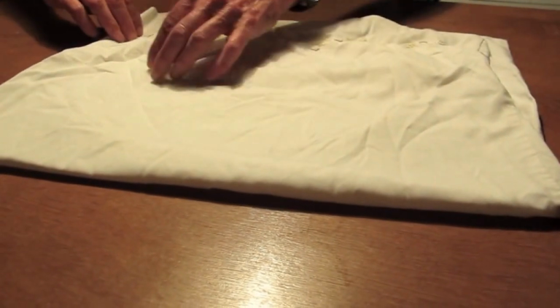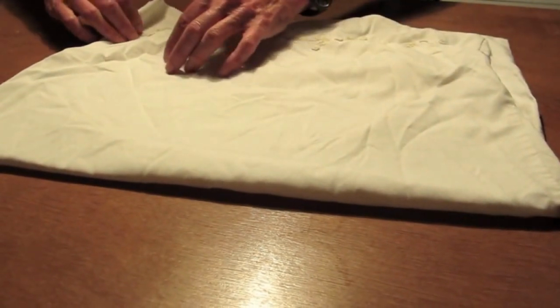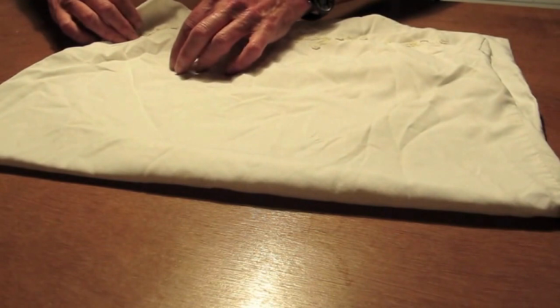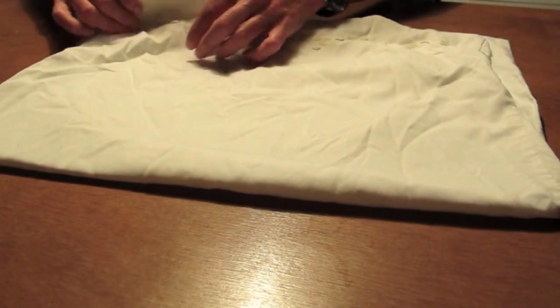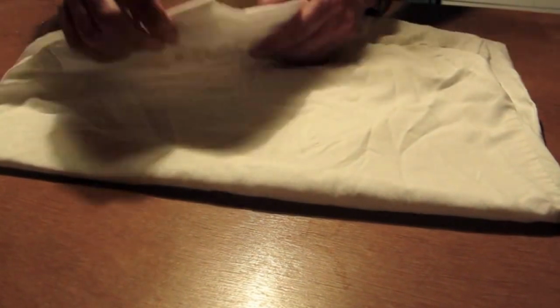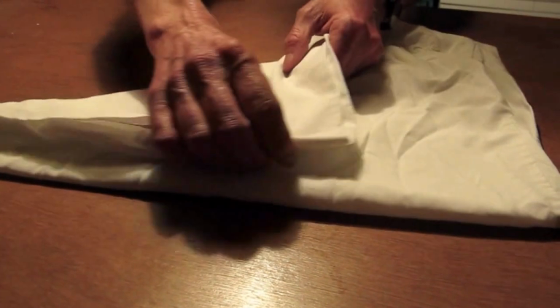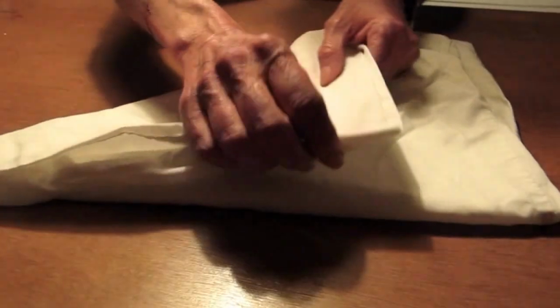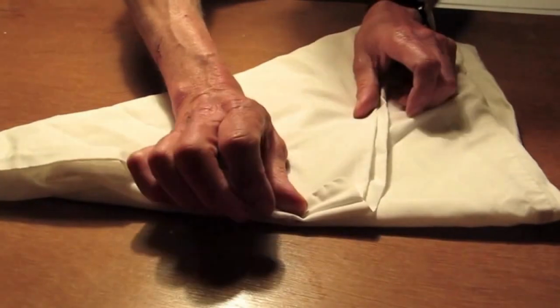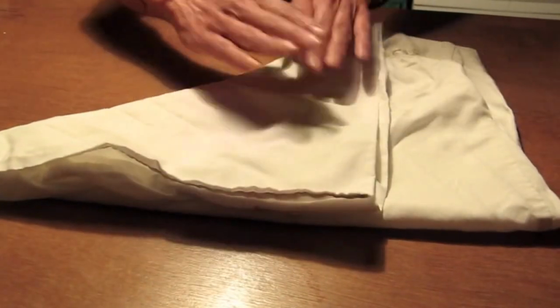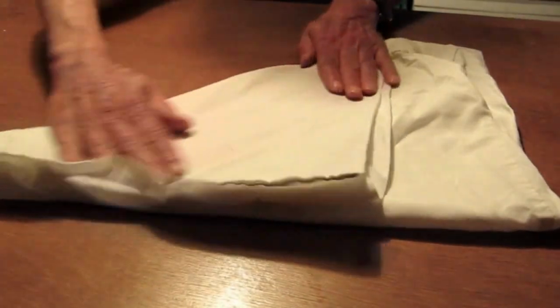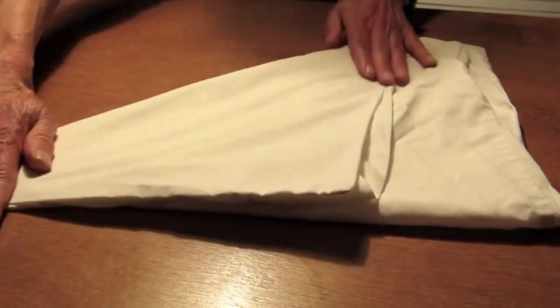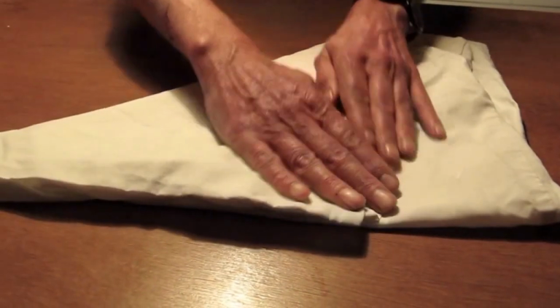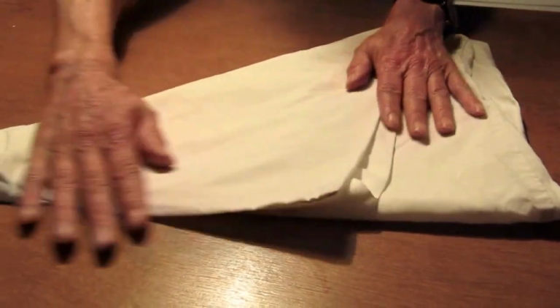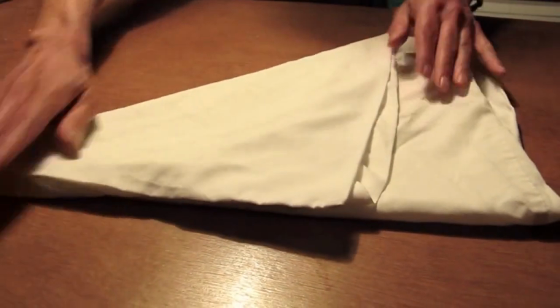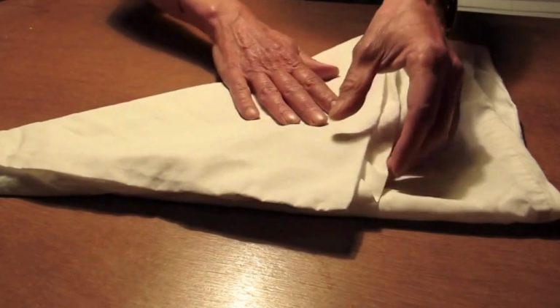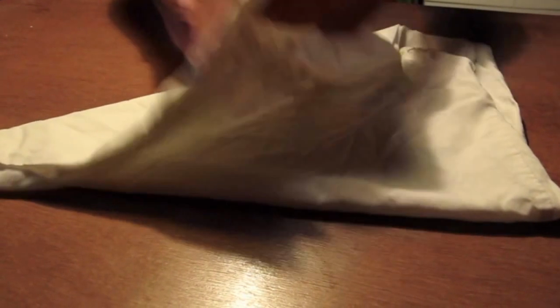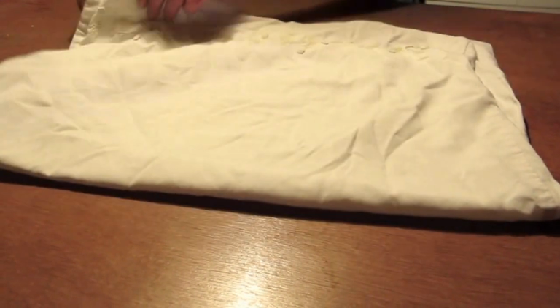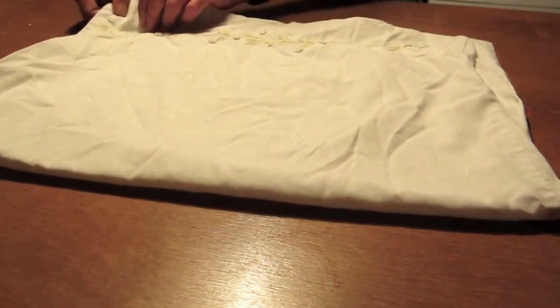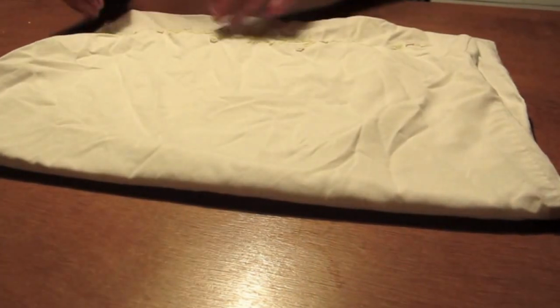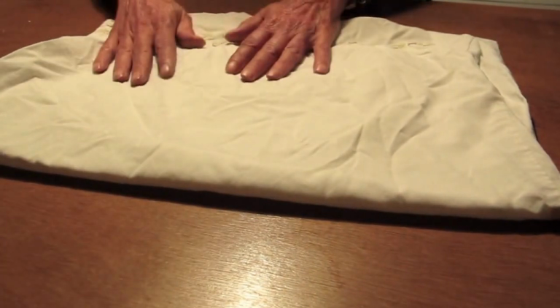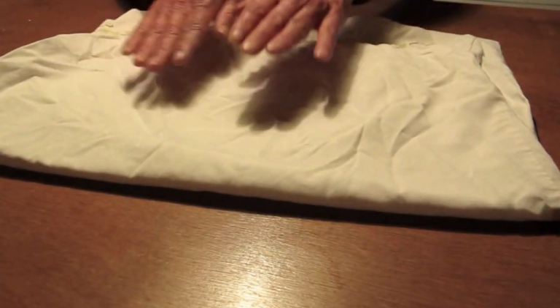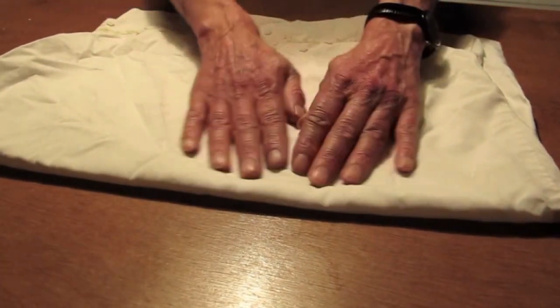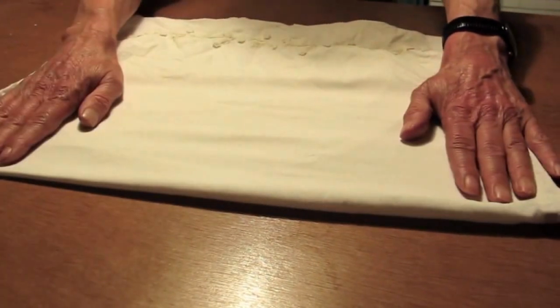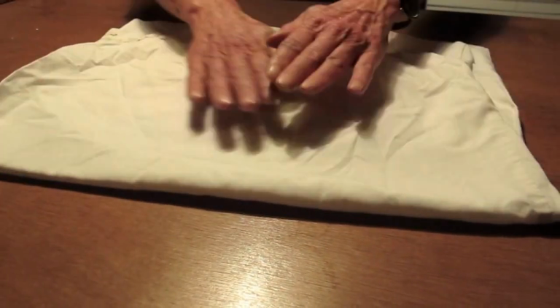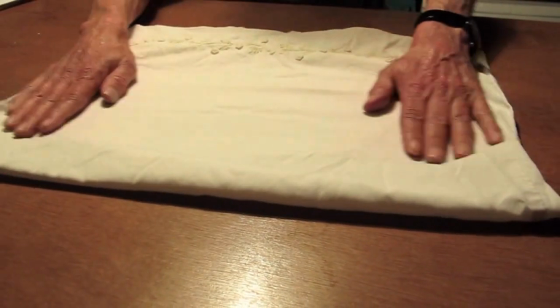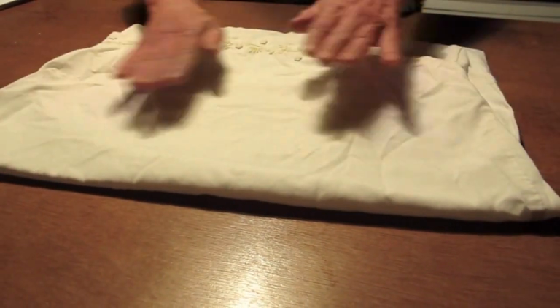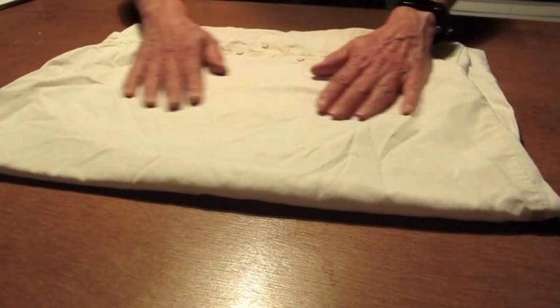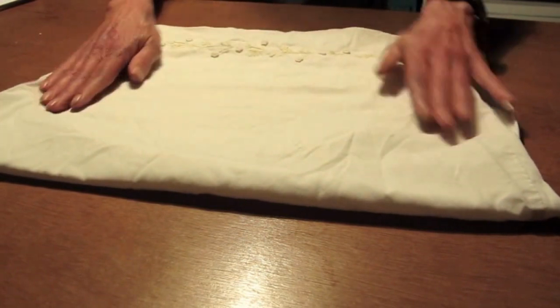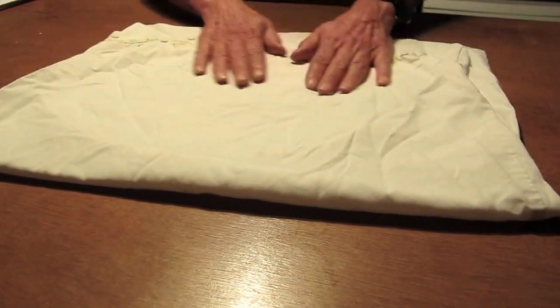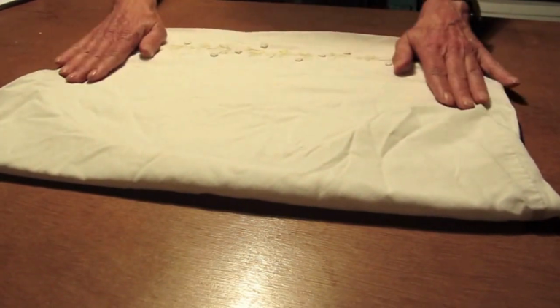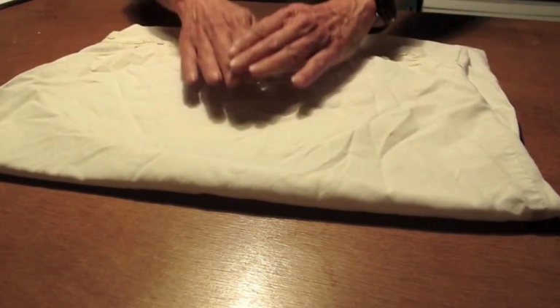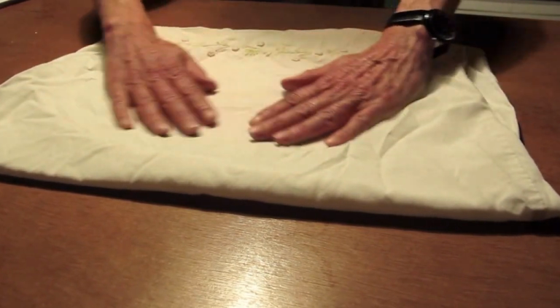Now, what we want to do is fold it like that. And smooth it, always smoothing. And then fold it back again because that's not quite right. But then do some smoothing again. Smooth, smooth.